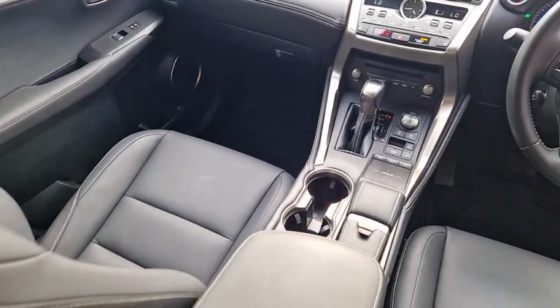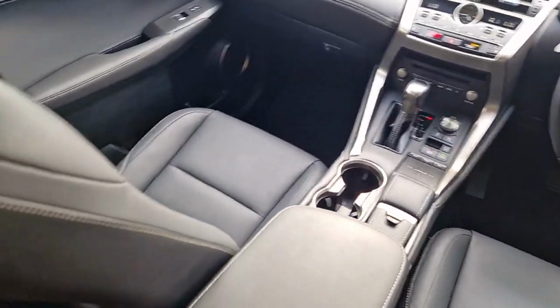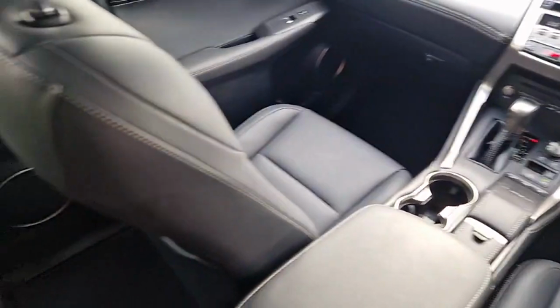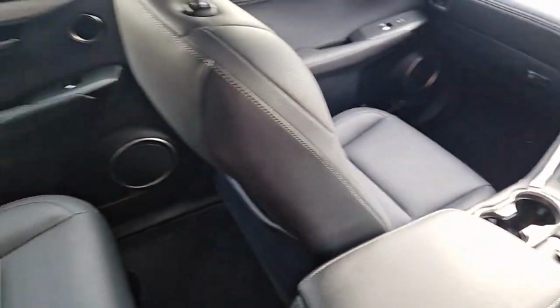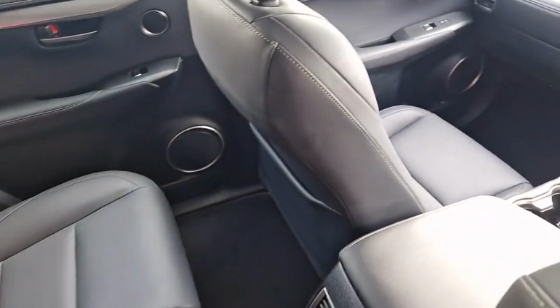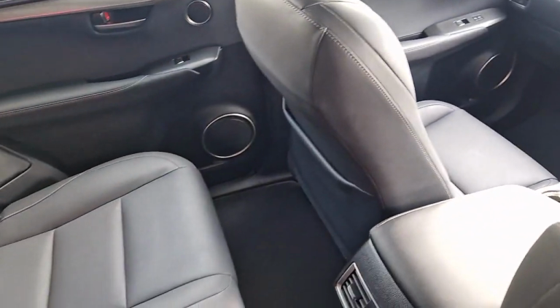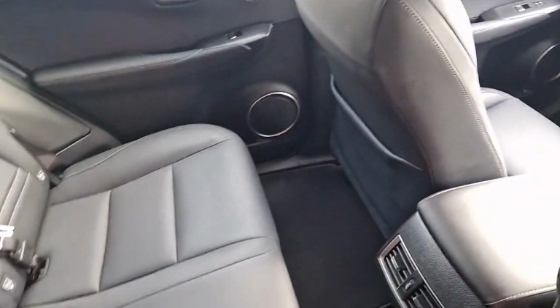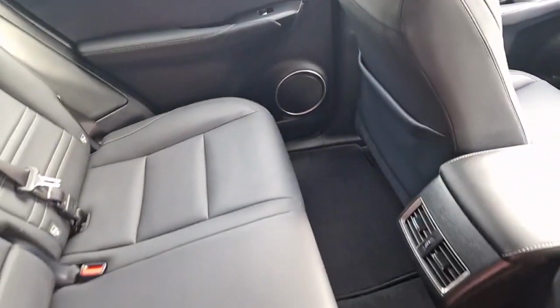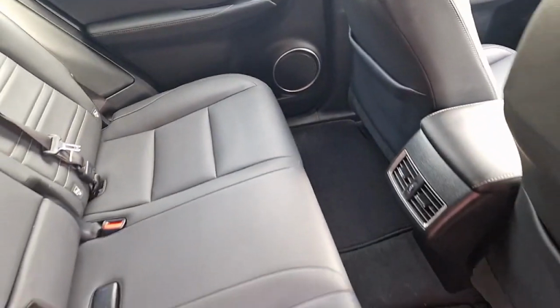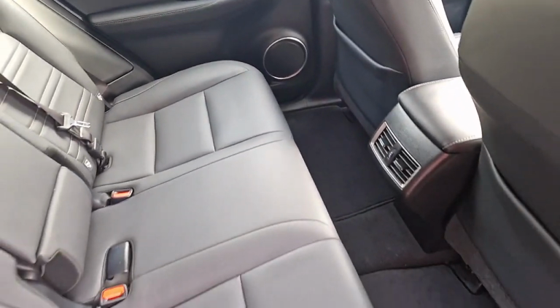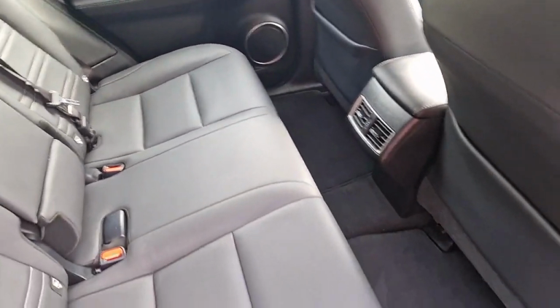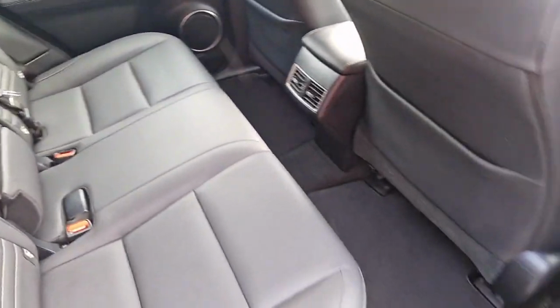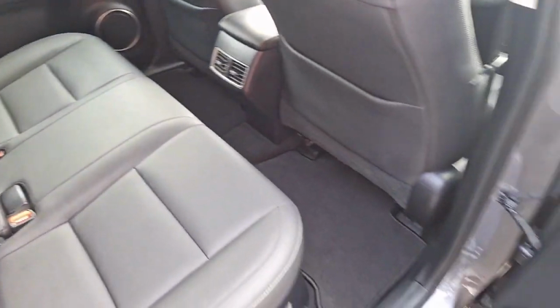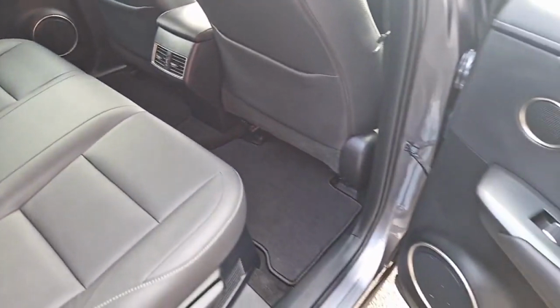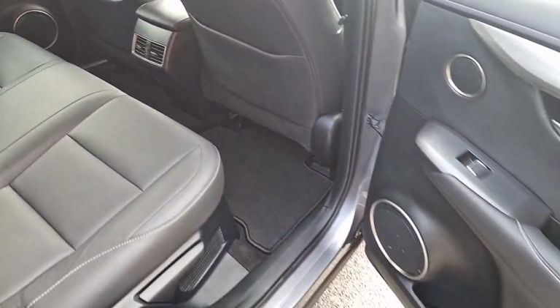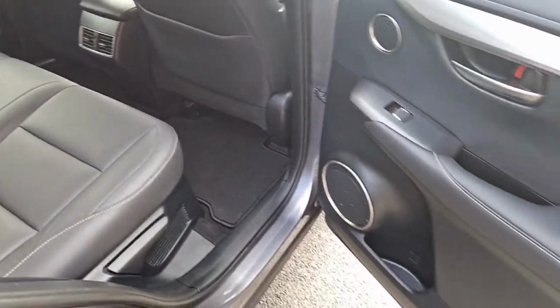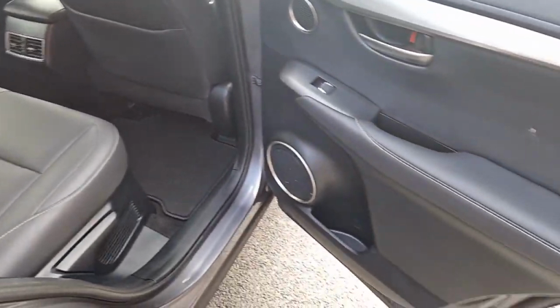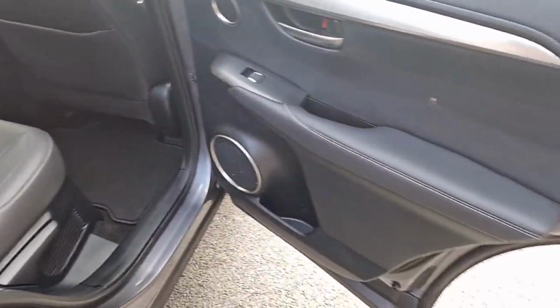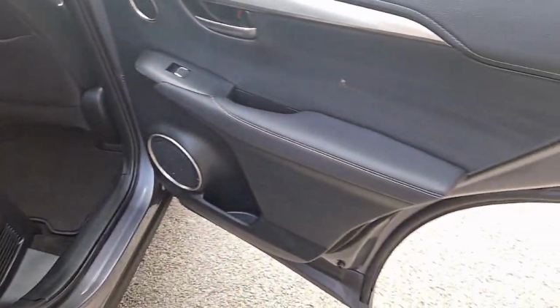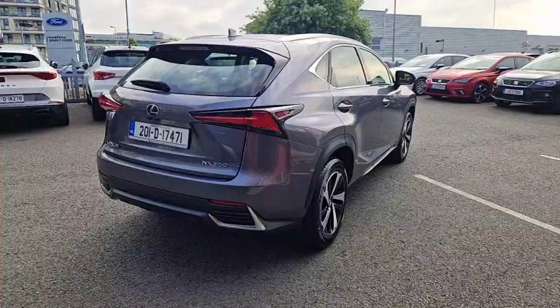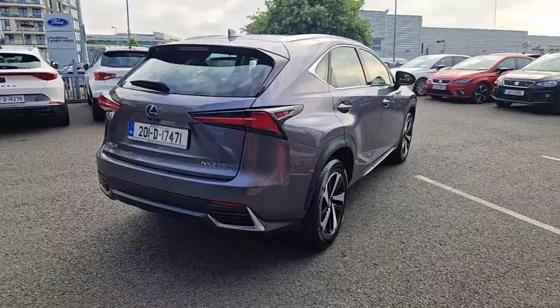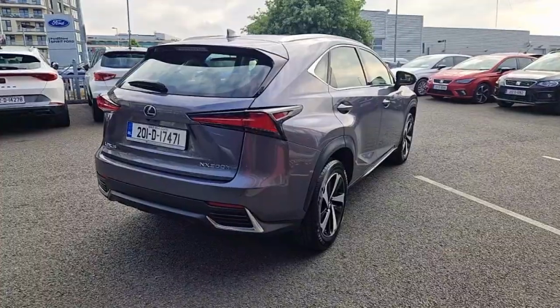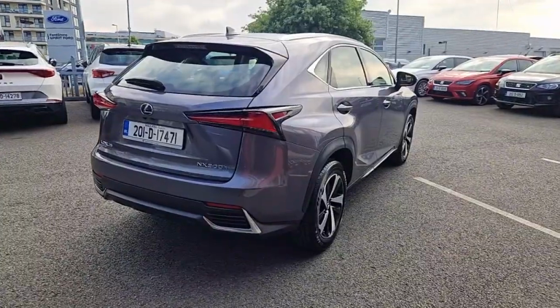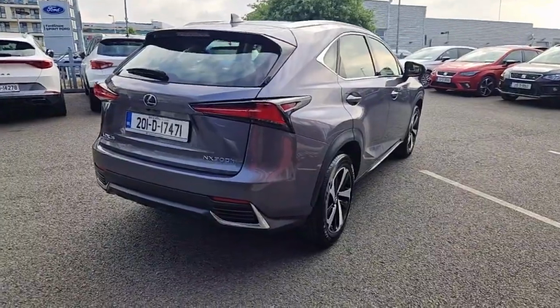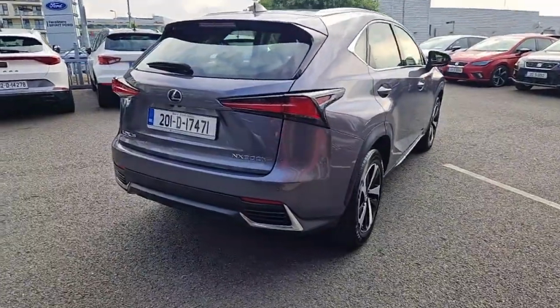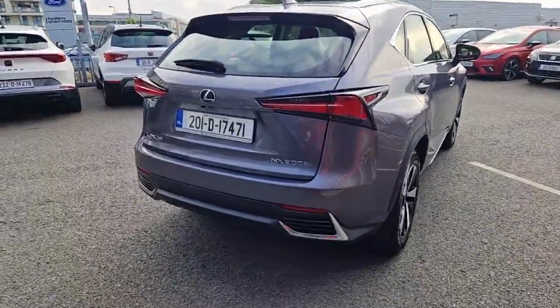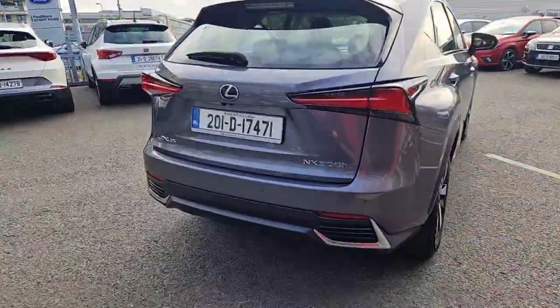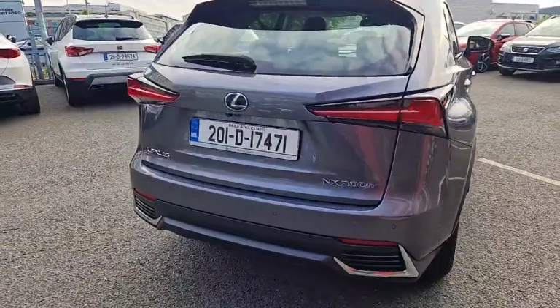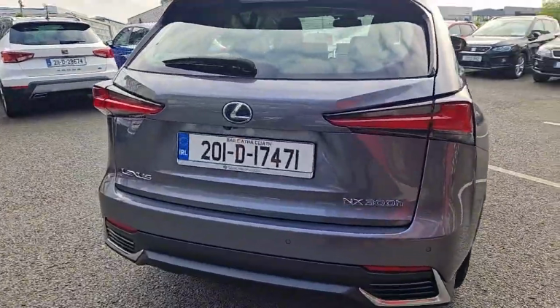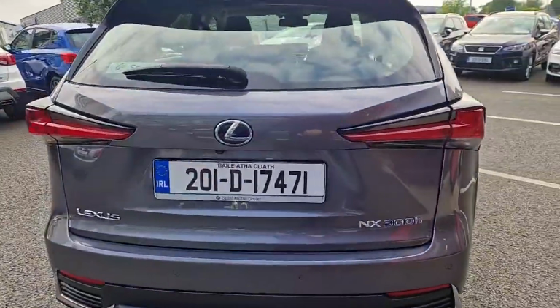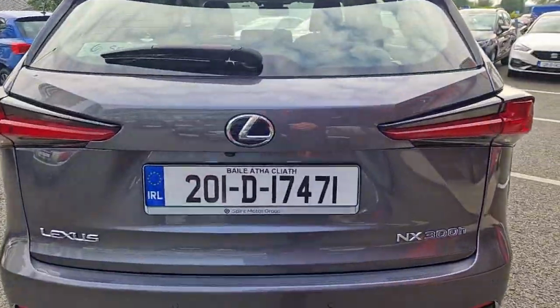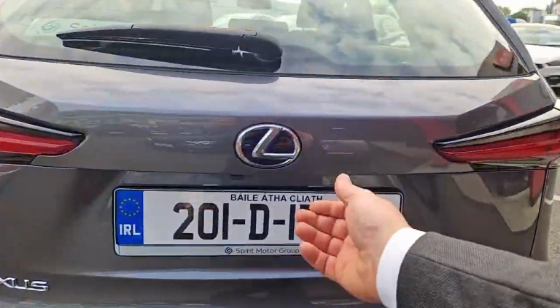This Lexus NX 300h has undergone a full multi-point health and safety check, is serviced to manufacturer specifications and comes with a comprehensive warranty for added peace of mind.